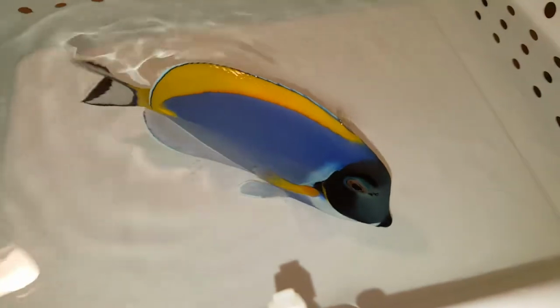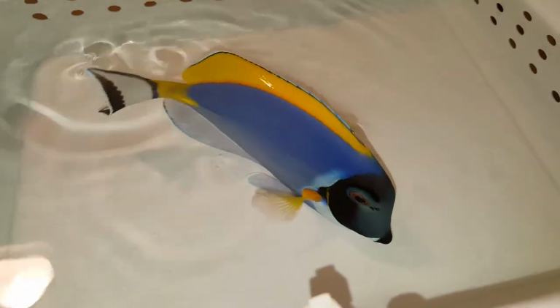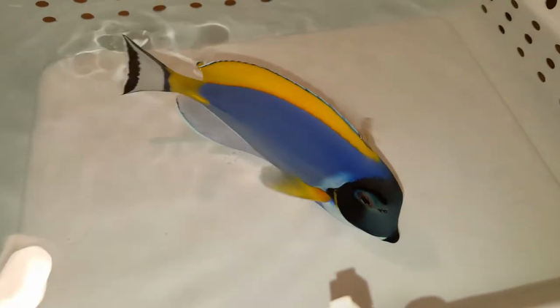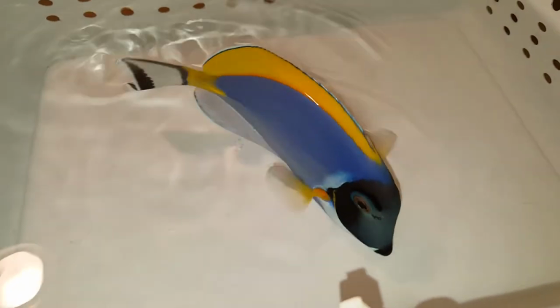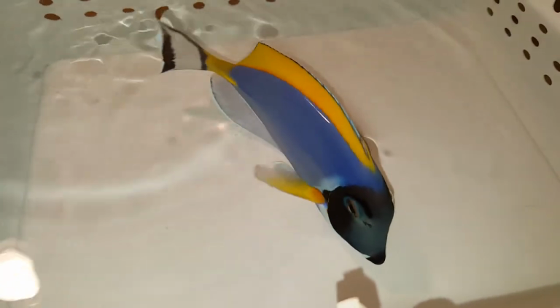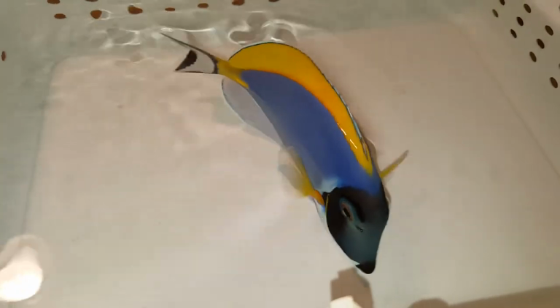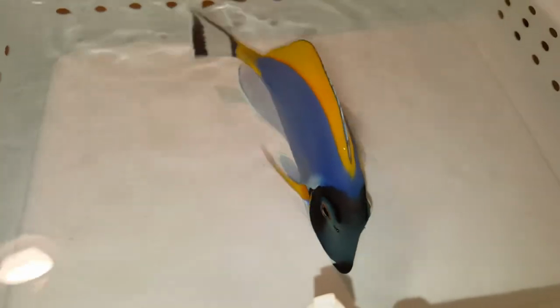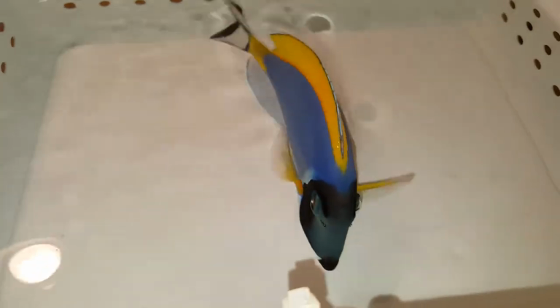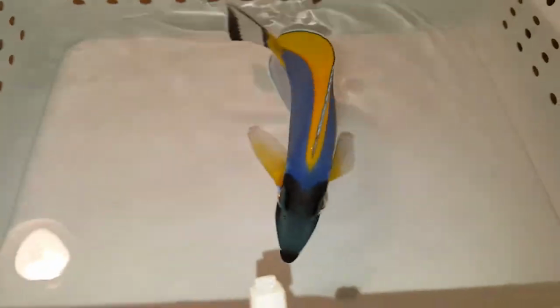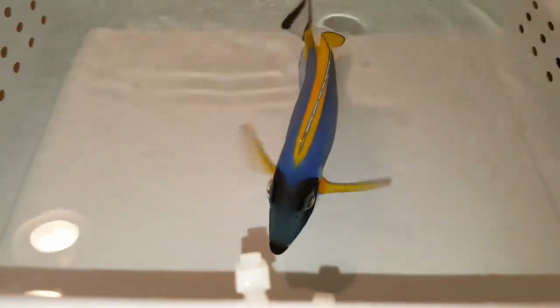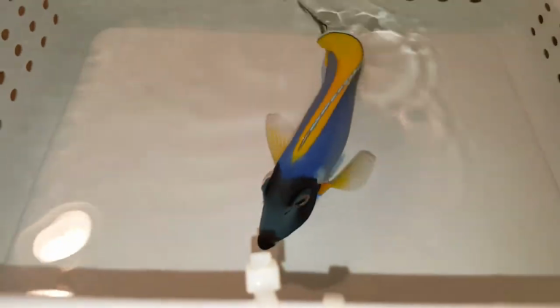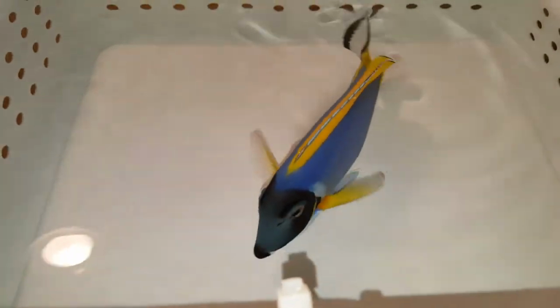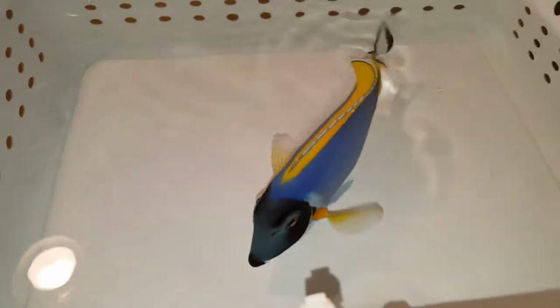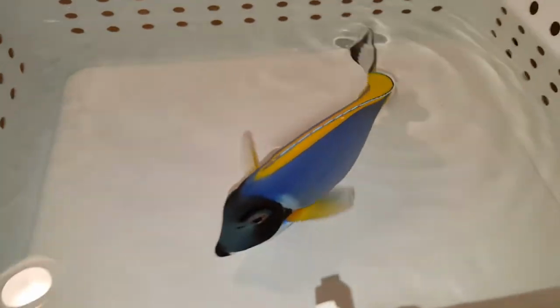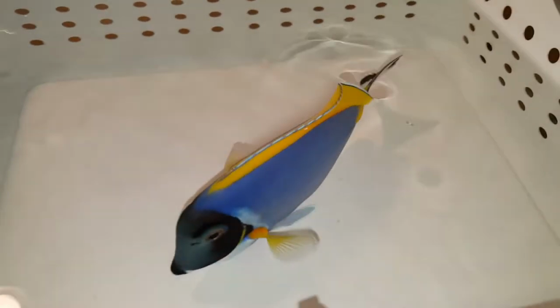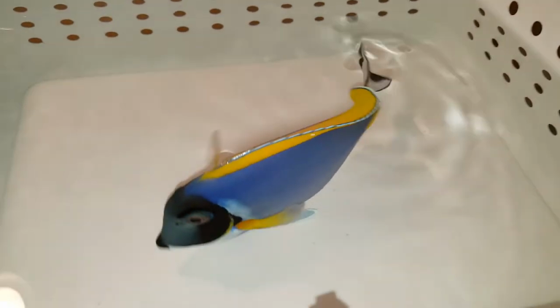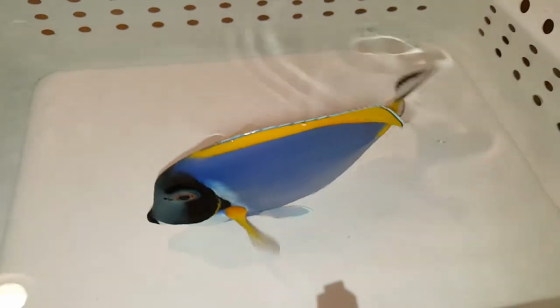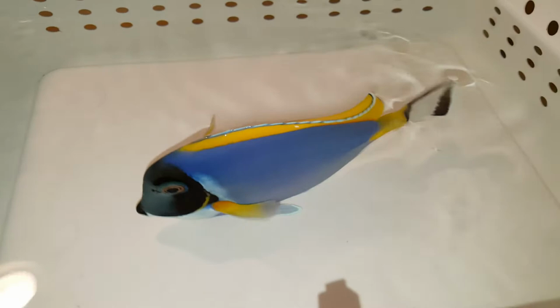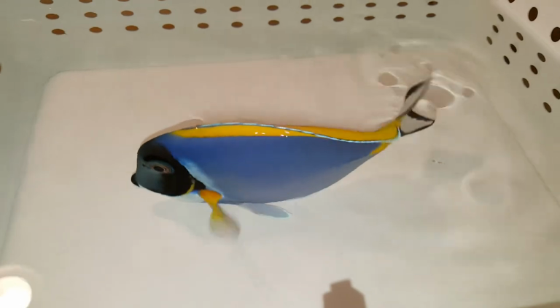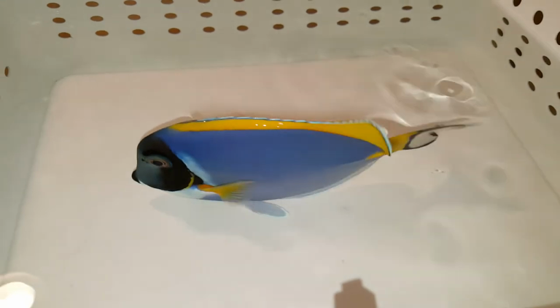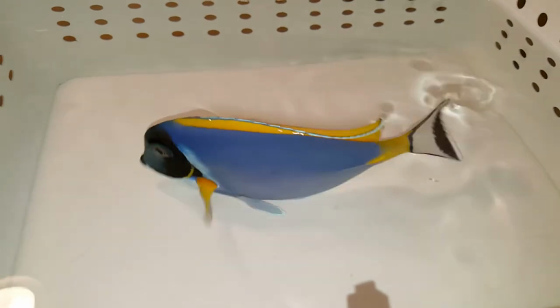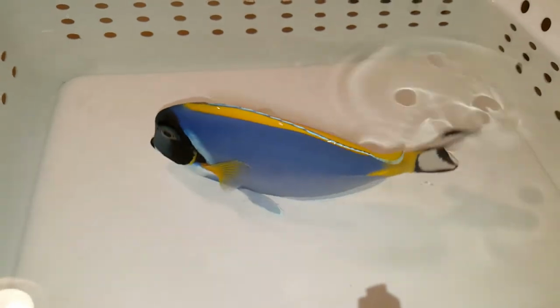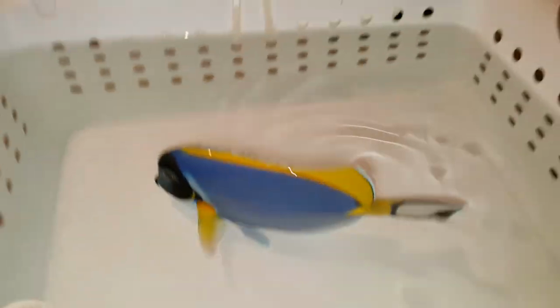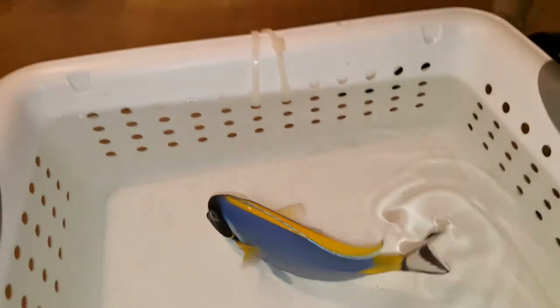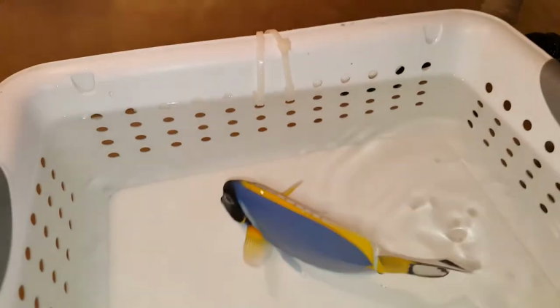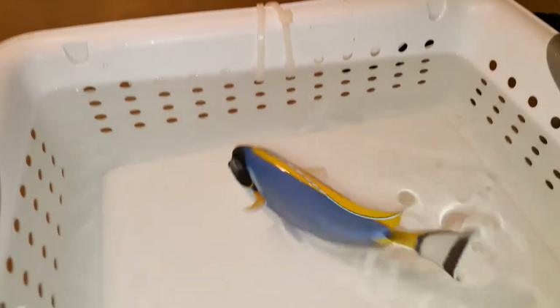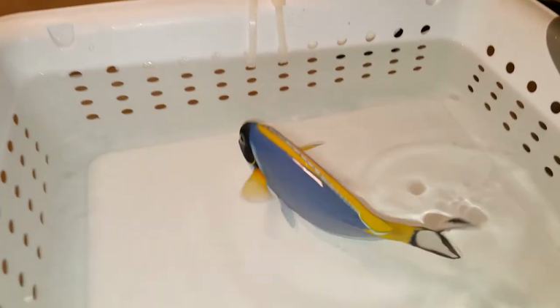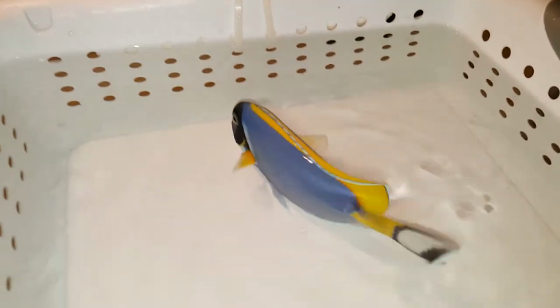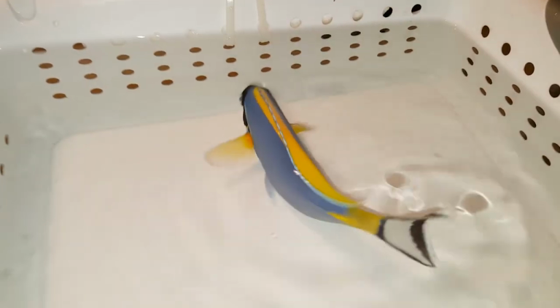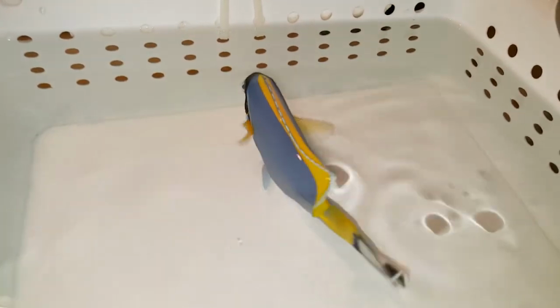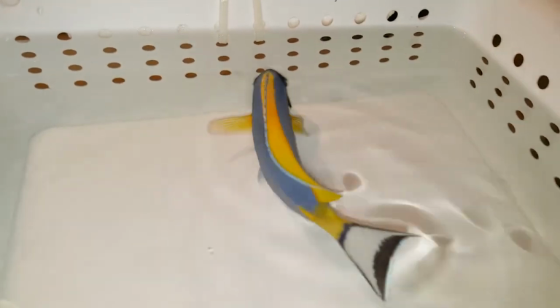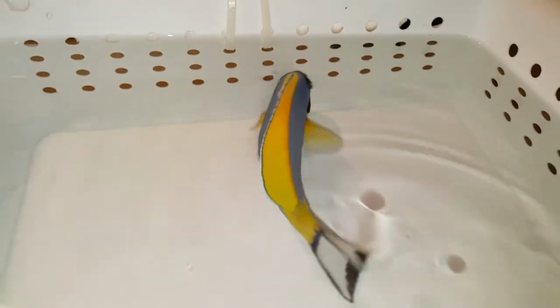Hey everyone, how you doing? It's Ted with The Reef Corner. I am putting up a powder blue tang, Sri Lanka. Six inches, absolutely gorgeous.